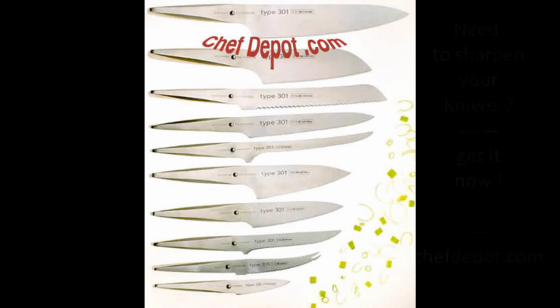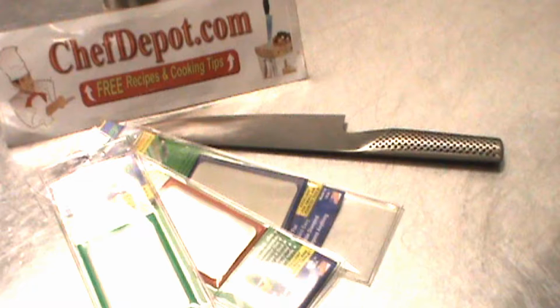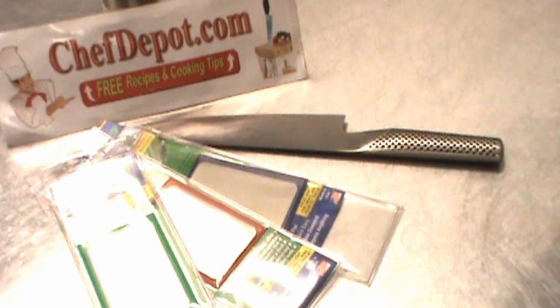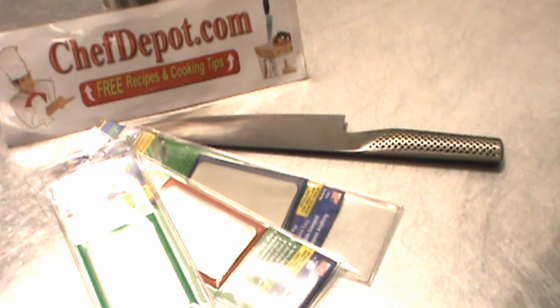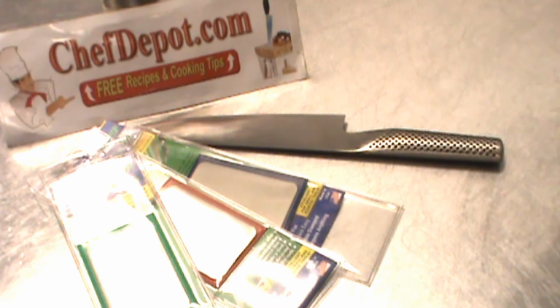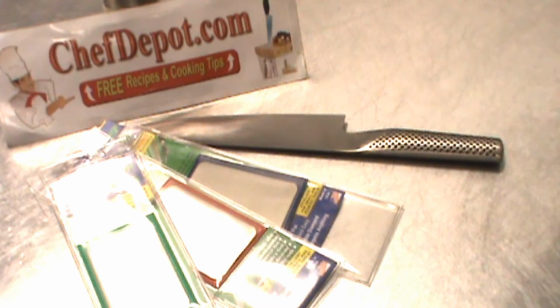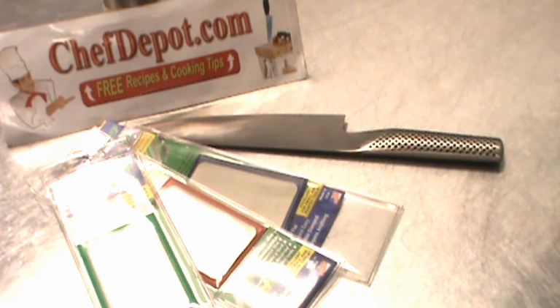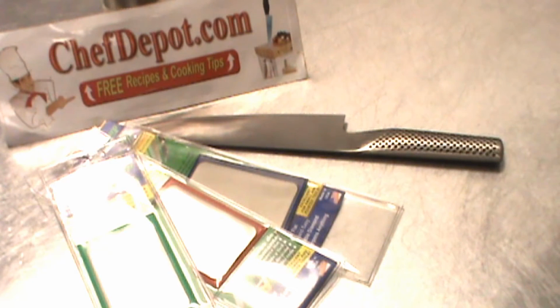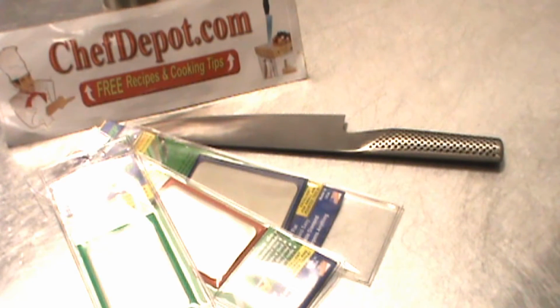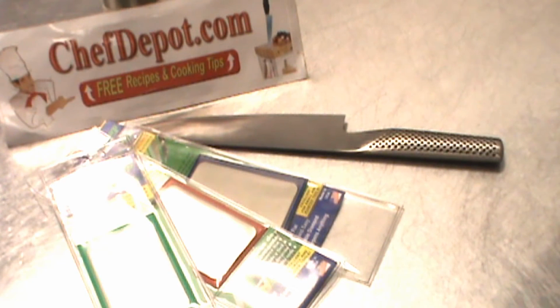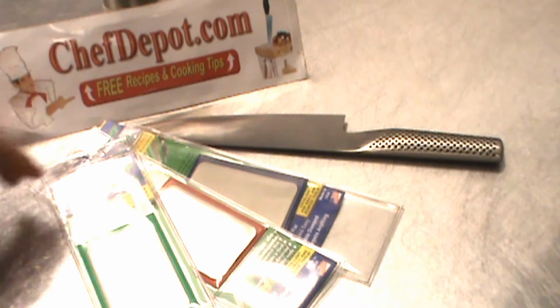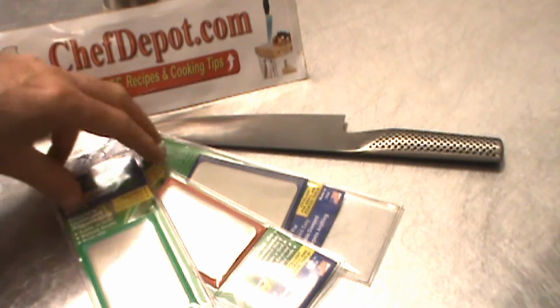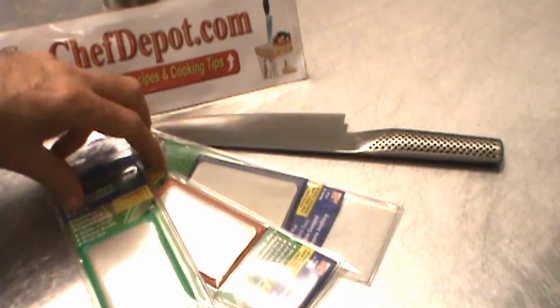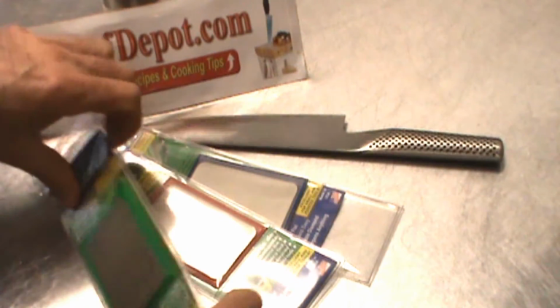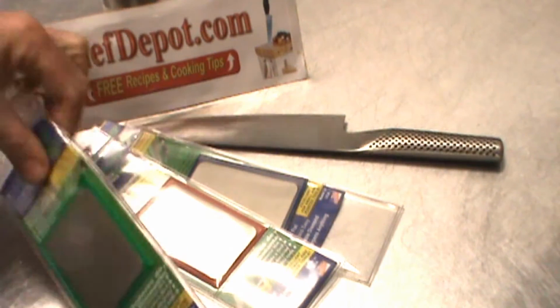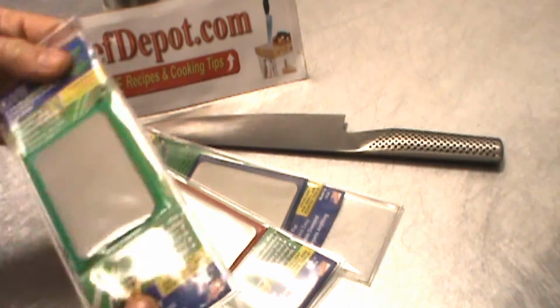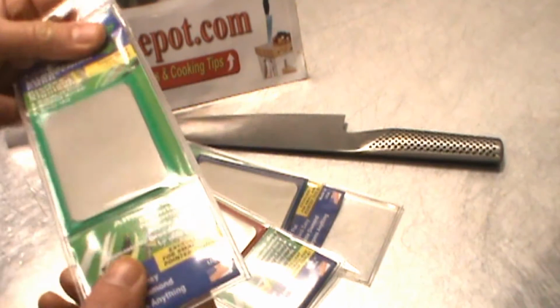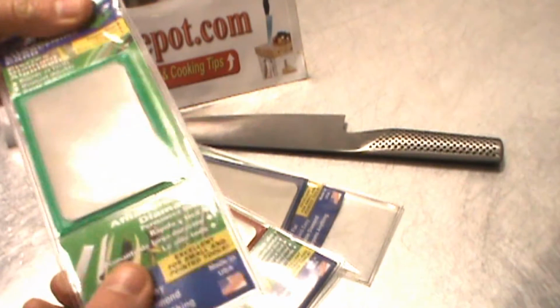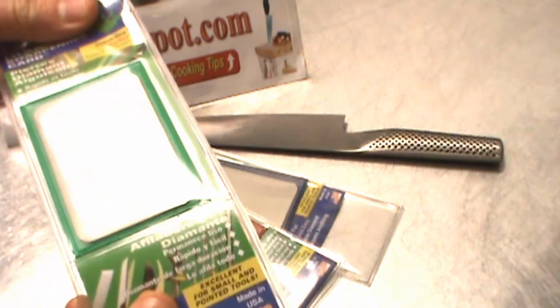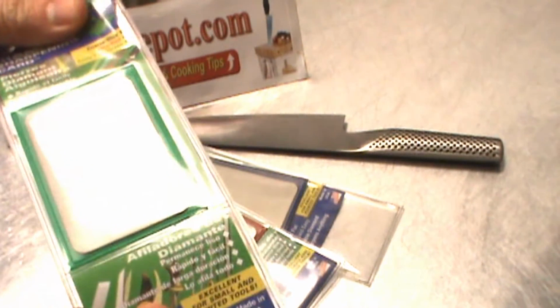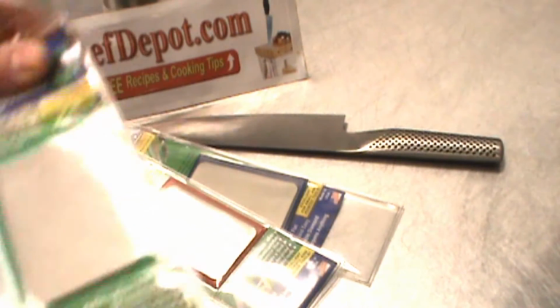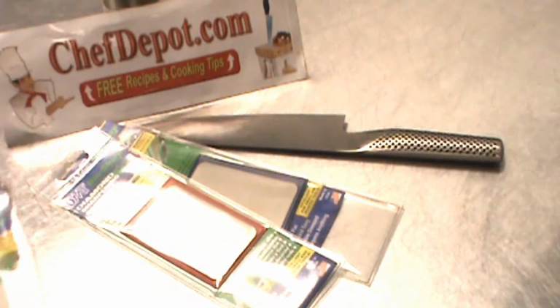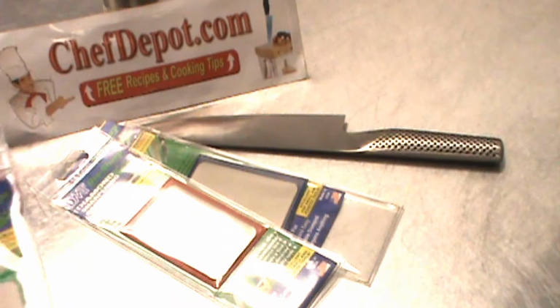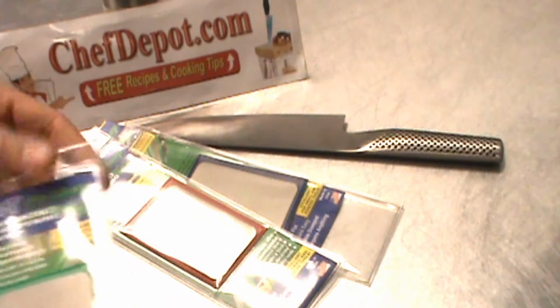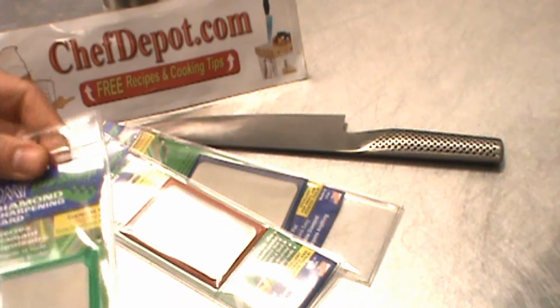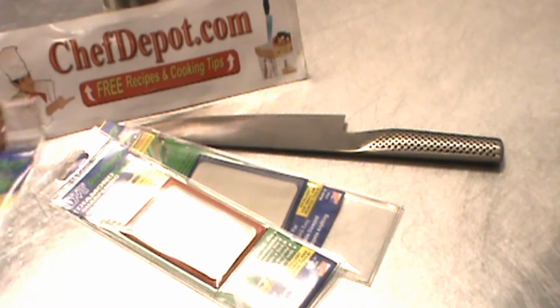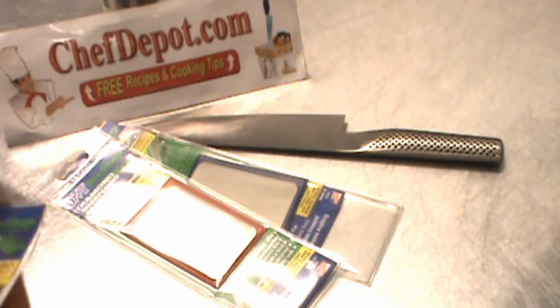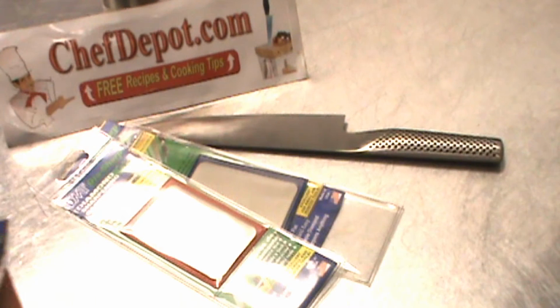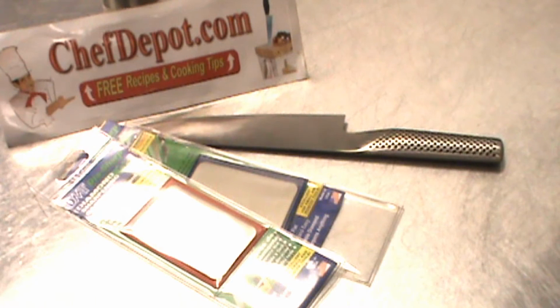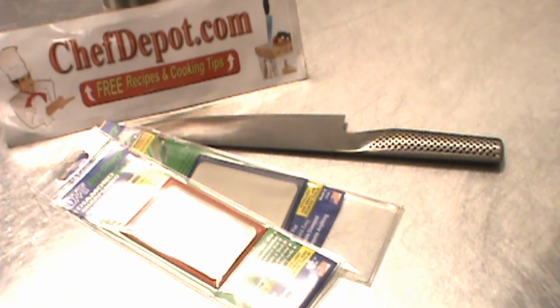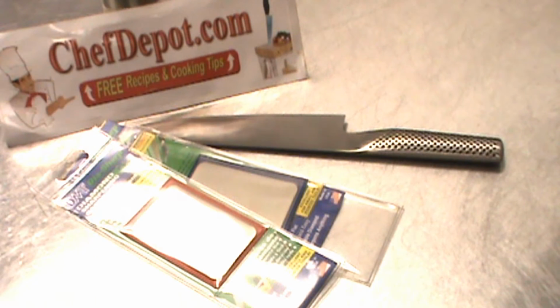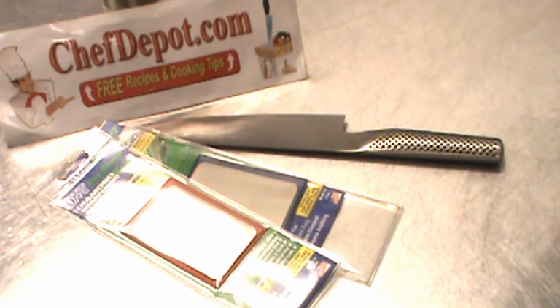I want to quickly review these credit card sharpeners — they're pretty cool. They come coarse, medium, and fine, and you can get a set of three.